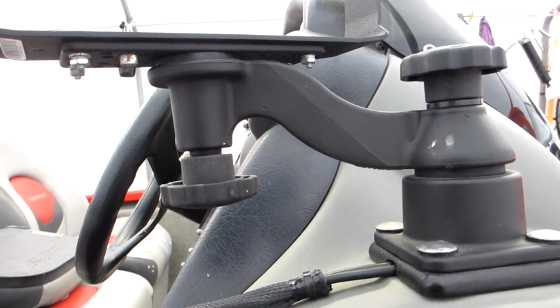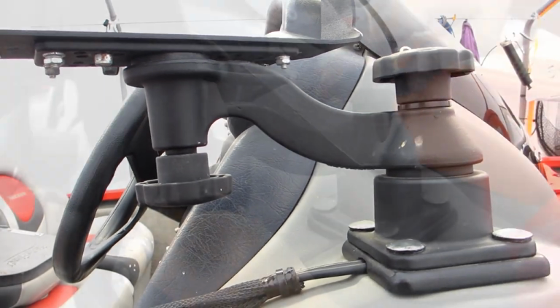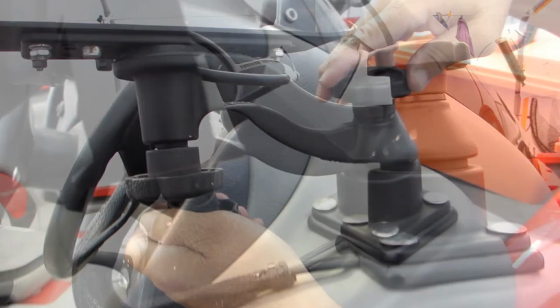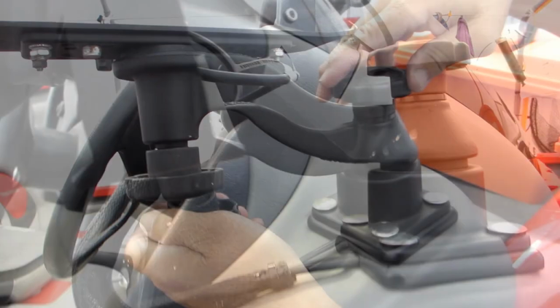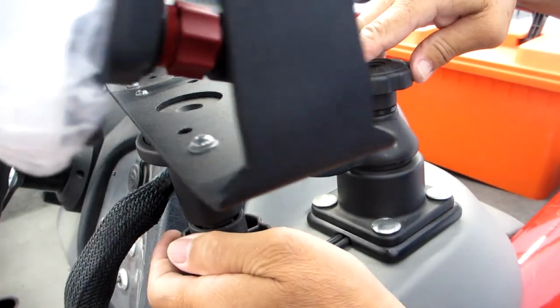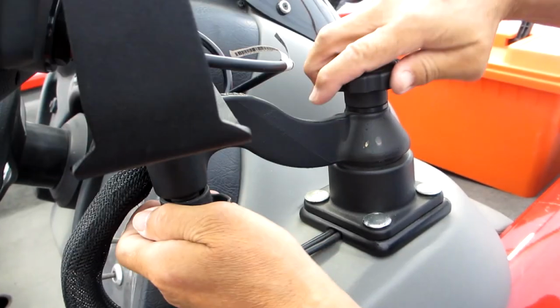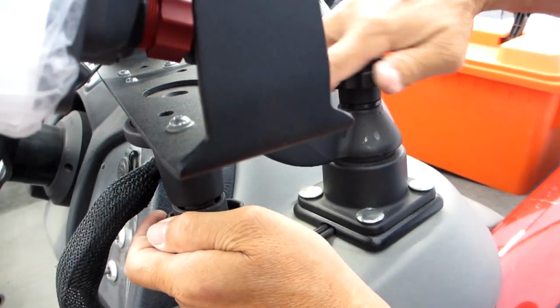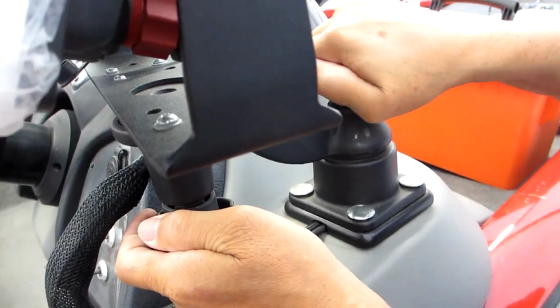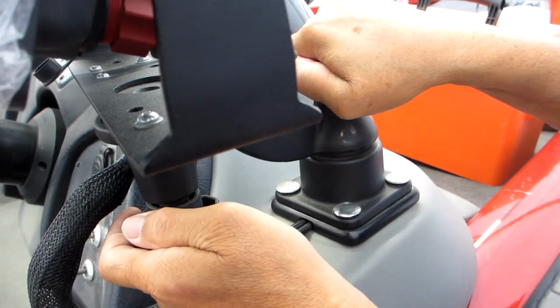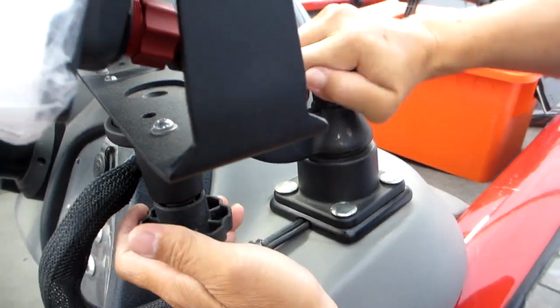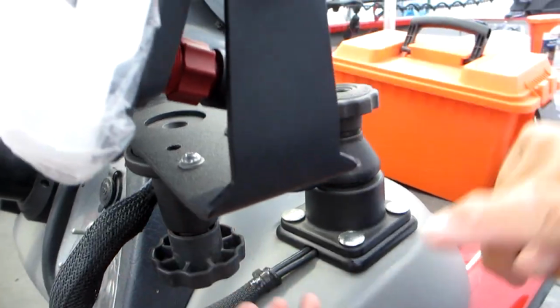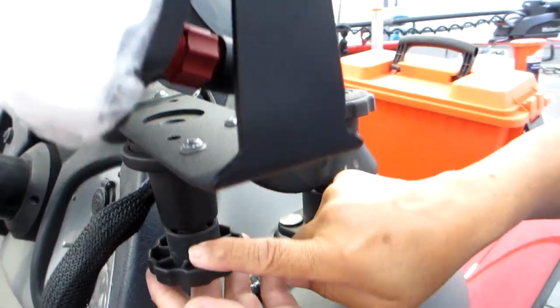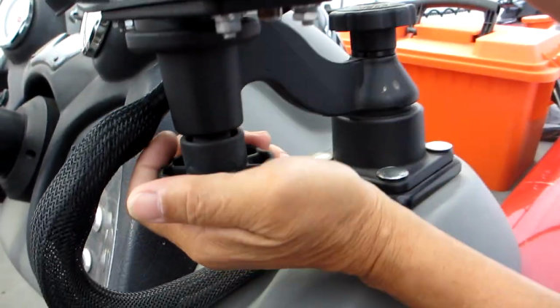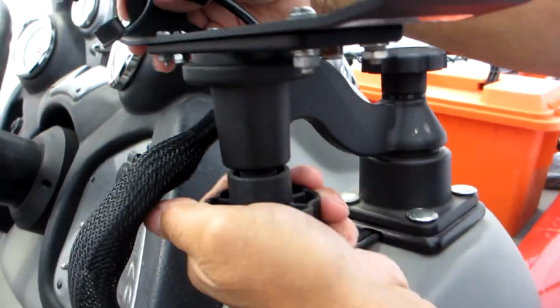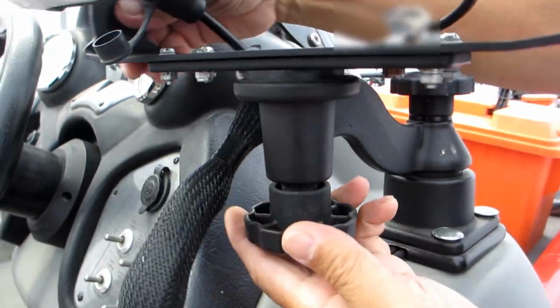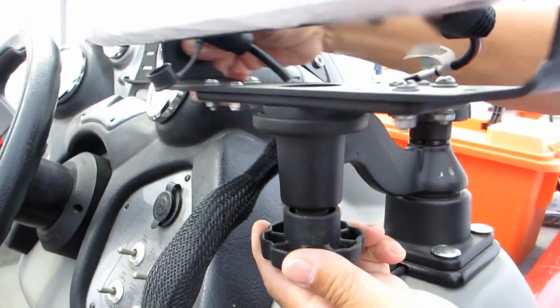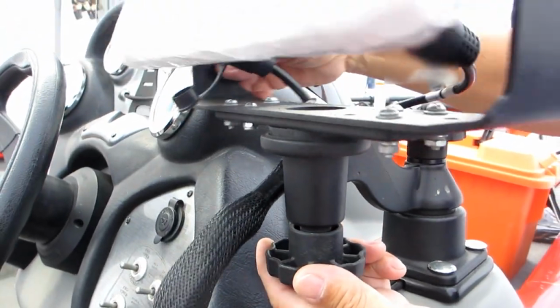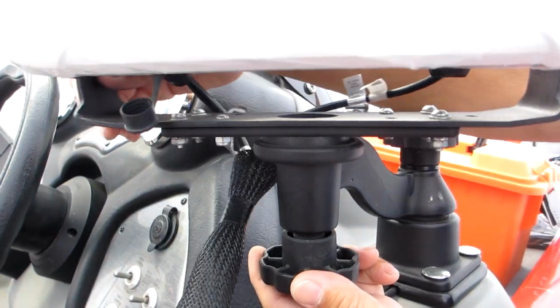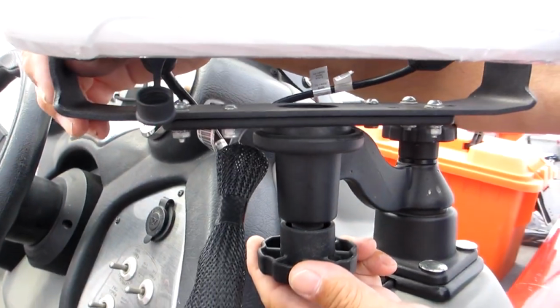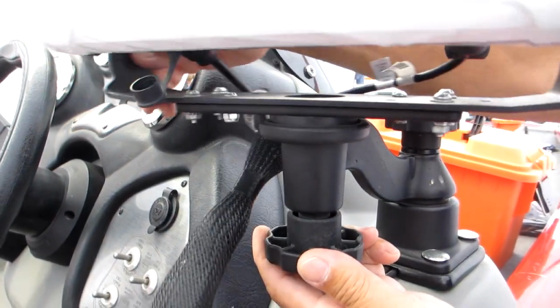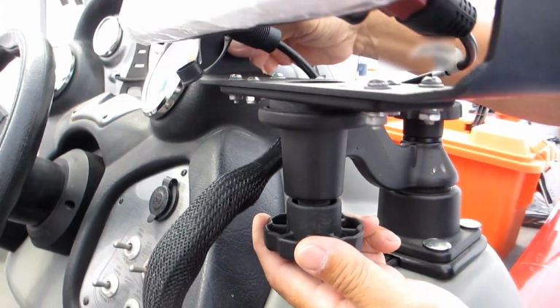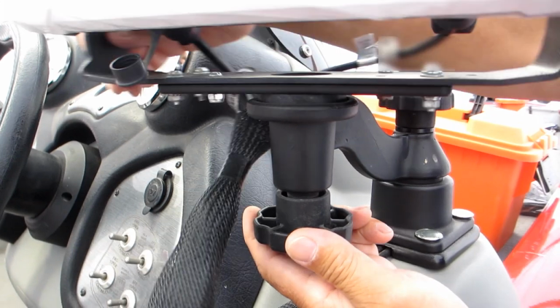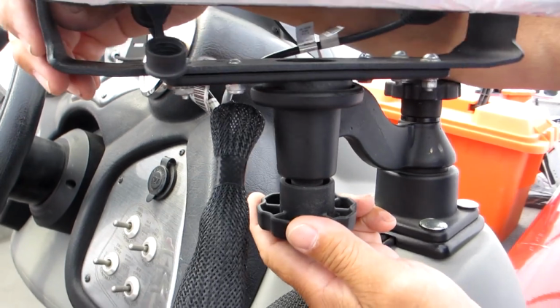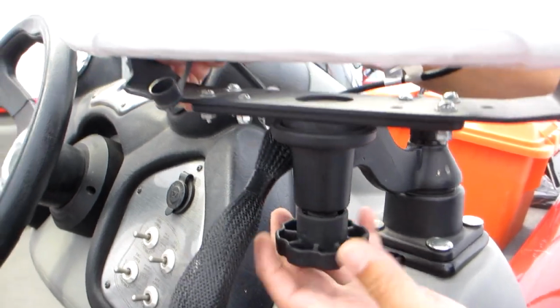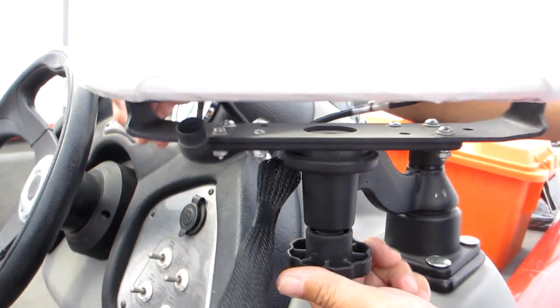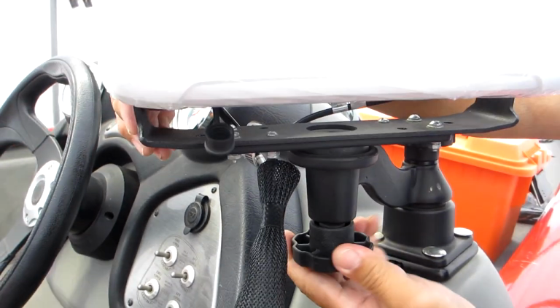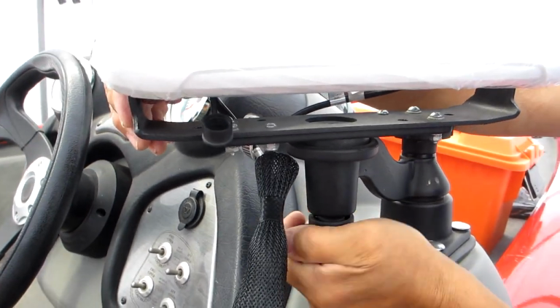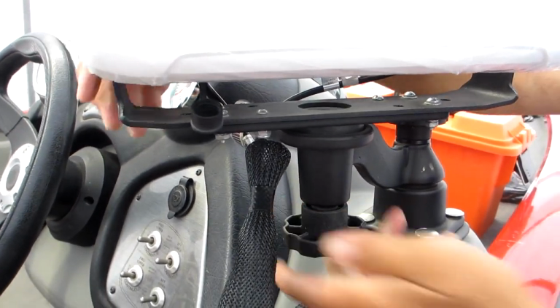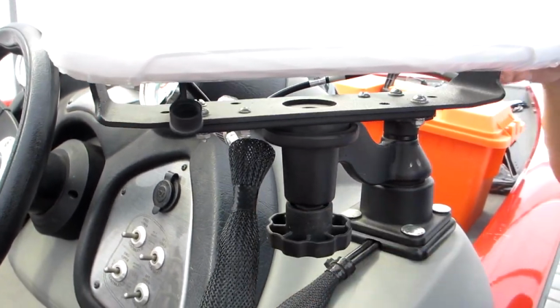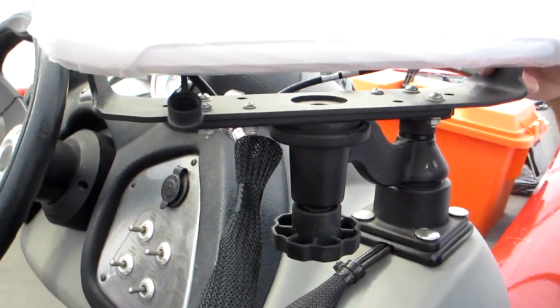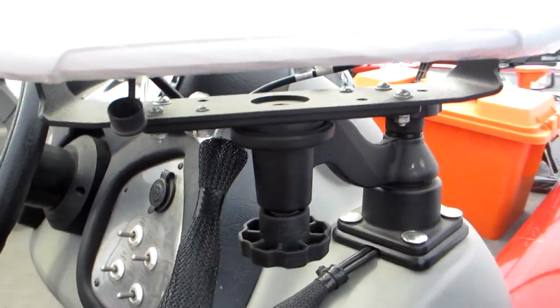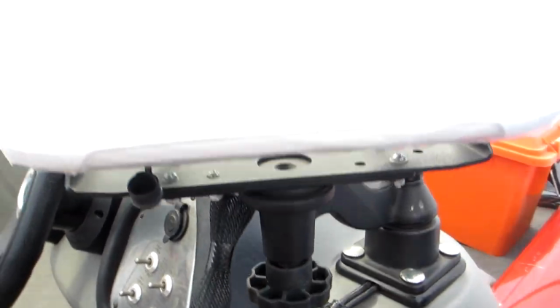The swing arm mount is made of powder coated steel and high strength composite, and even comes with a lifetime warranty. It was pretty easy to install, and with the fish finder mounted to it, it is very sturdy and secure.